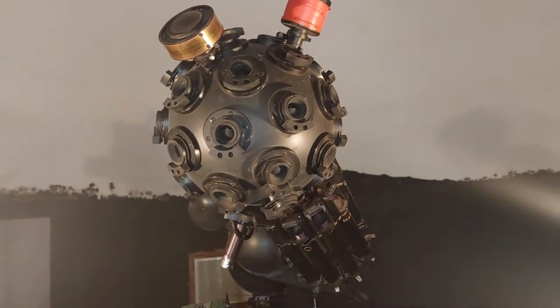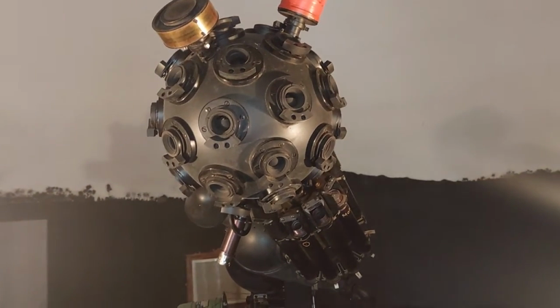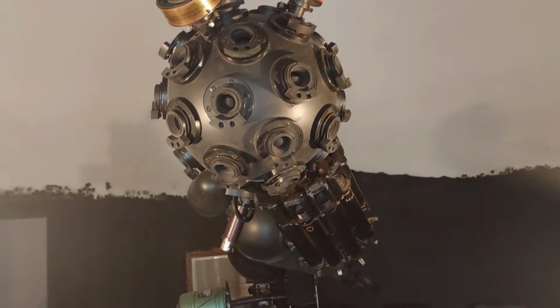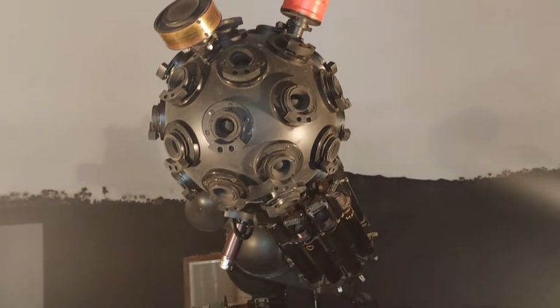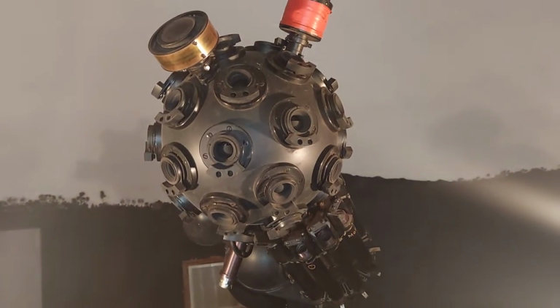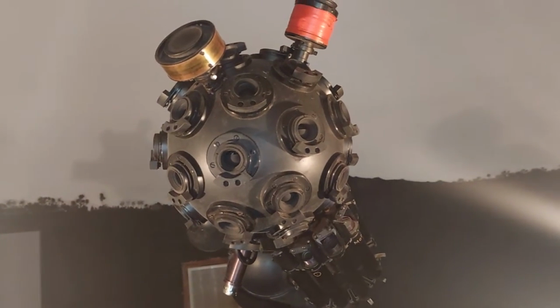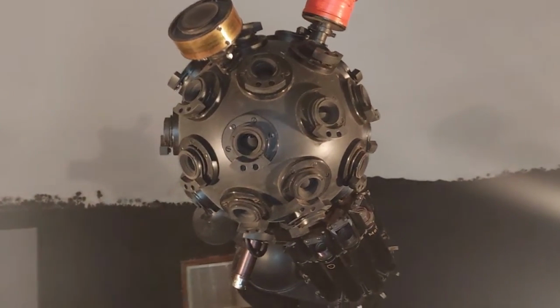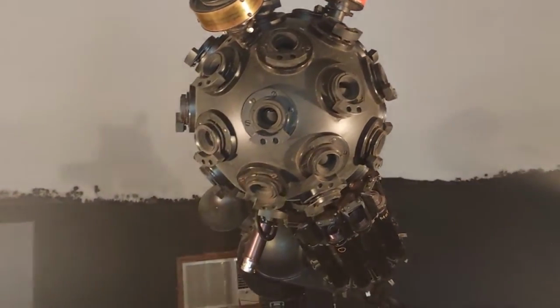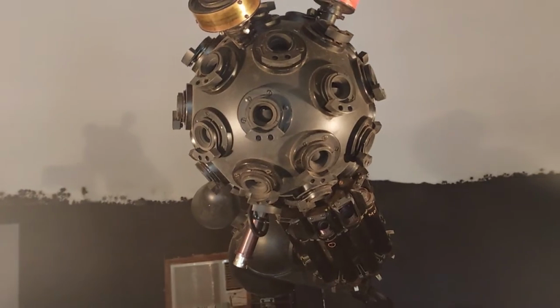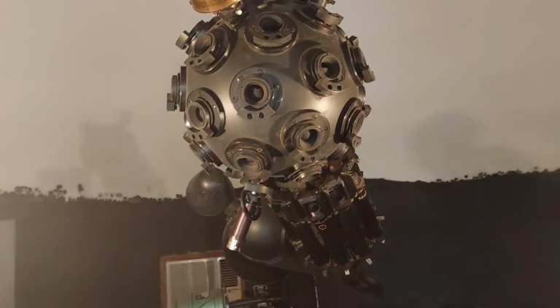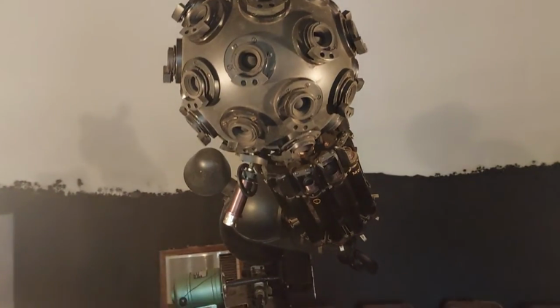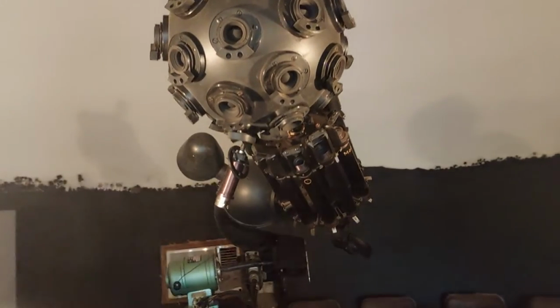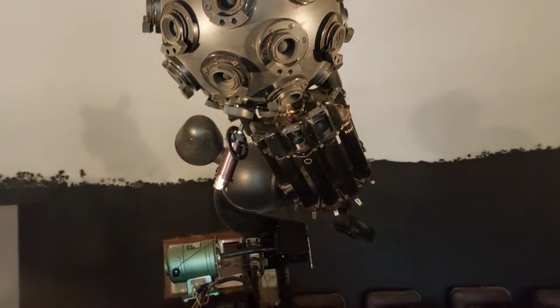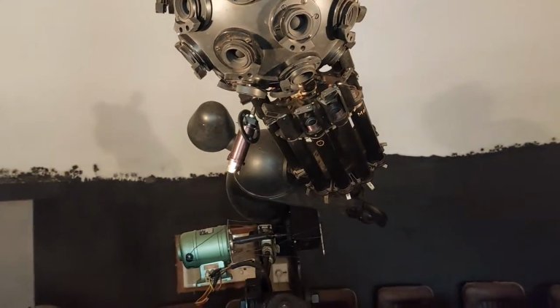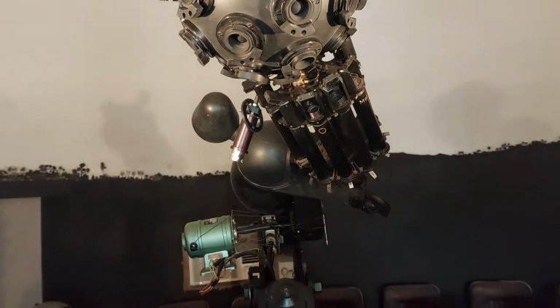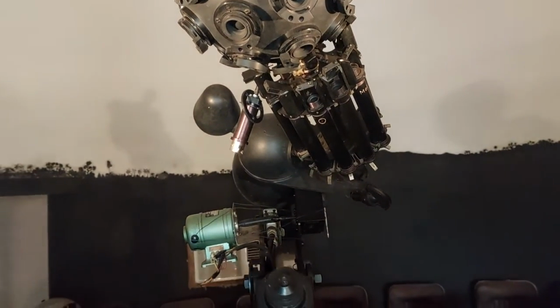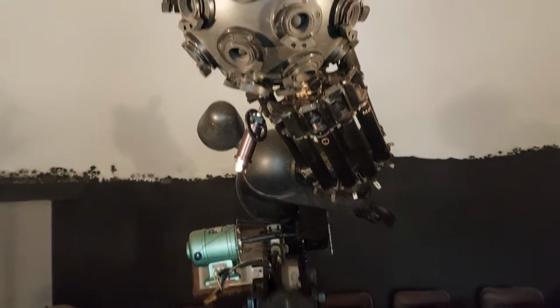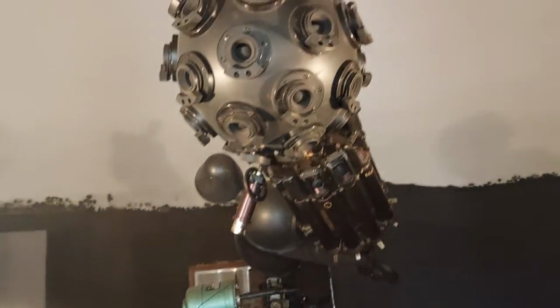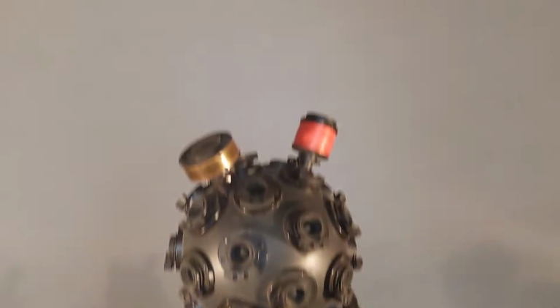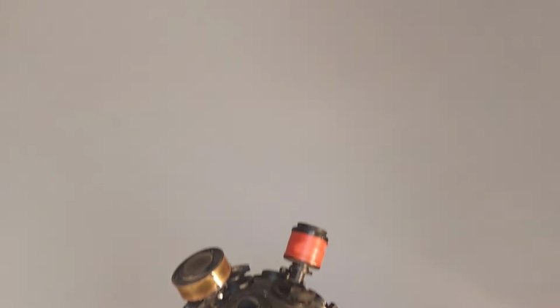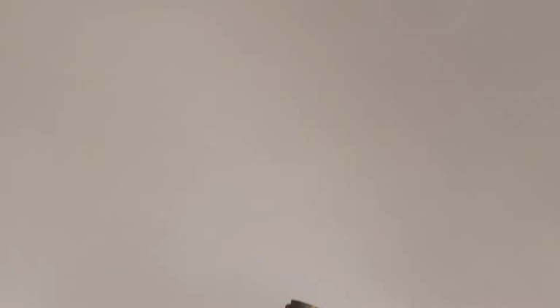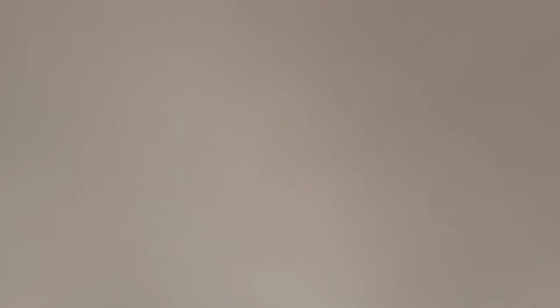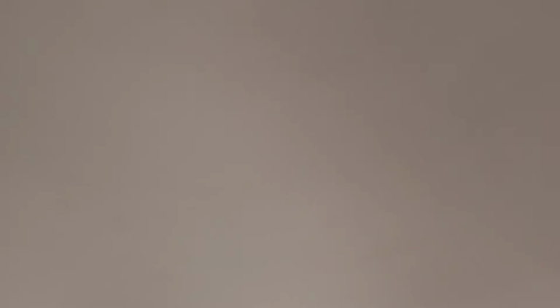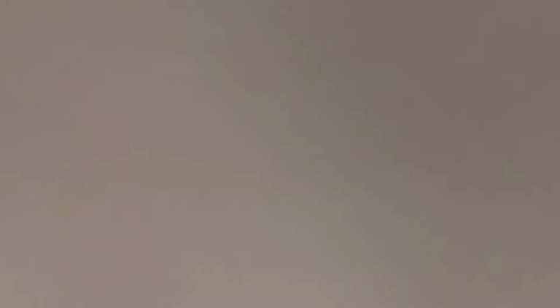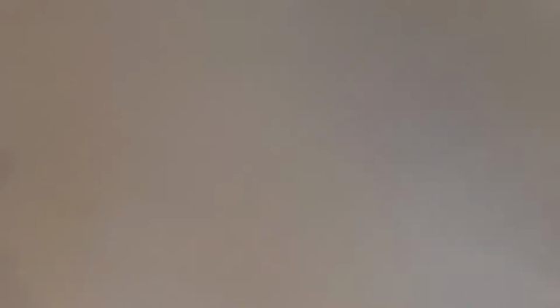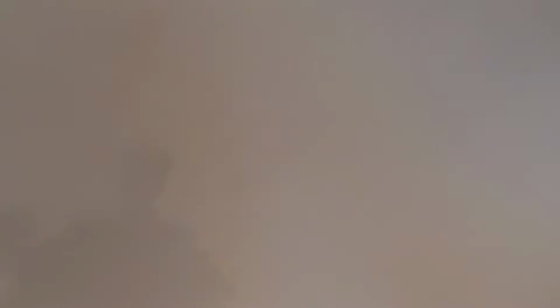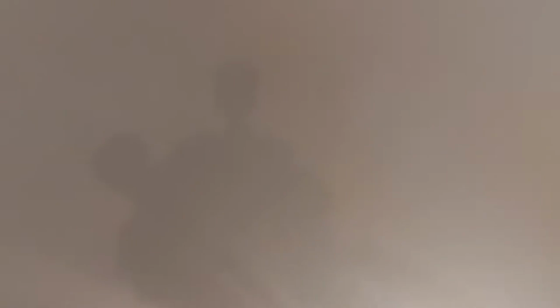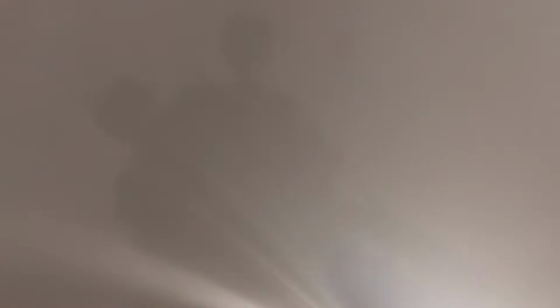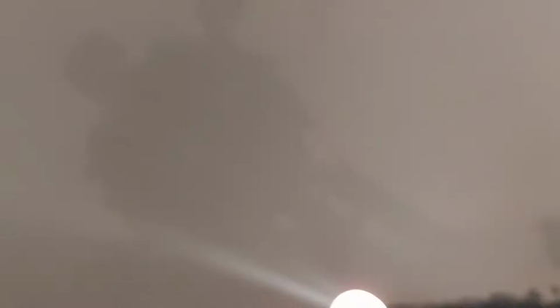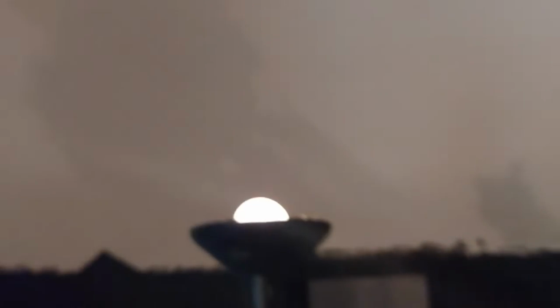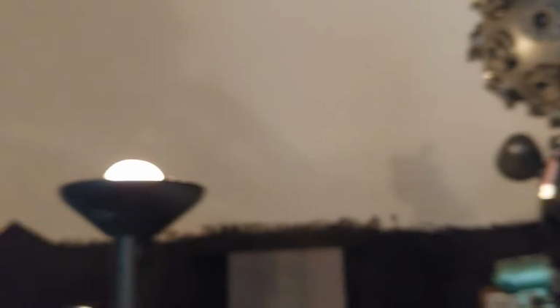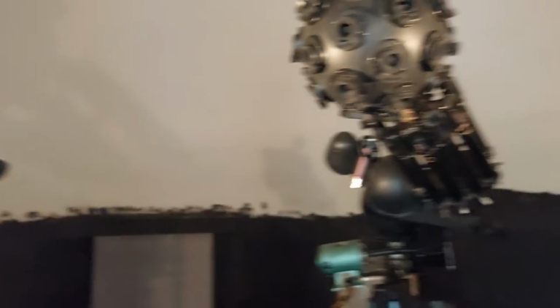Using this projector, star constellations can be projected on the ceiling — the inner portion of the 8-meter dome on the top.